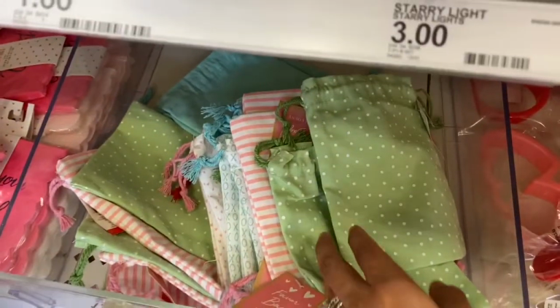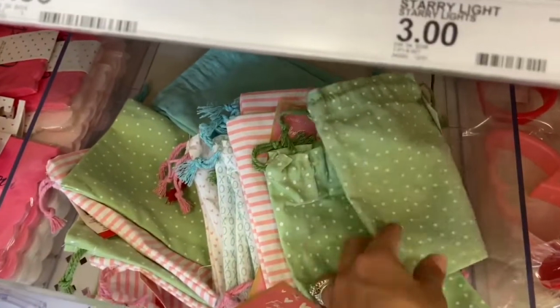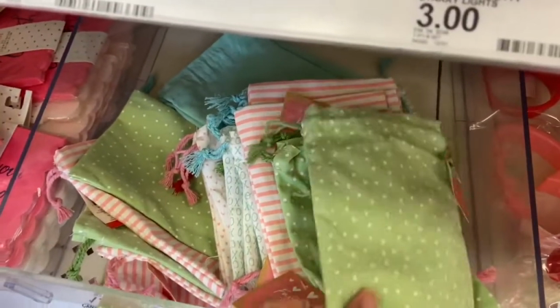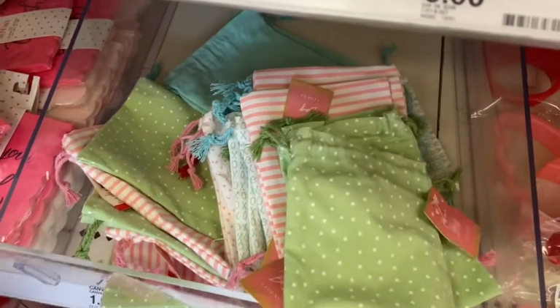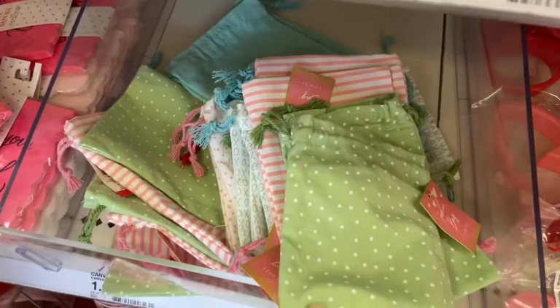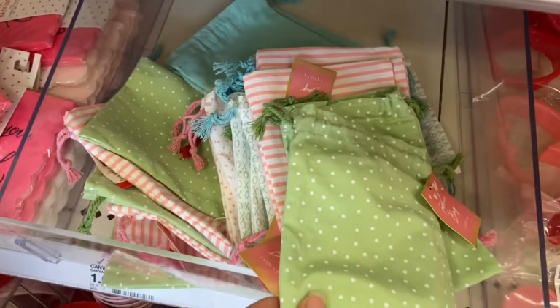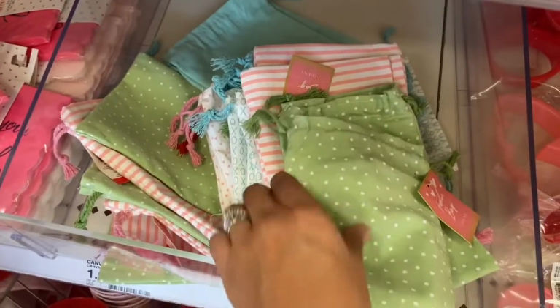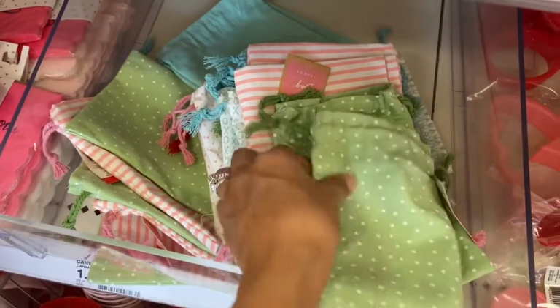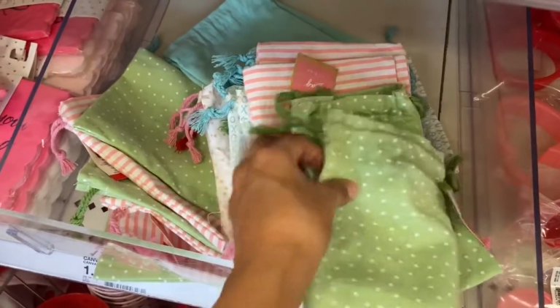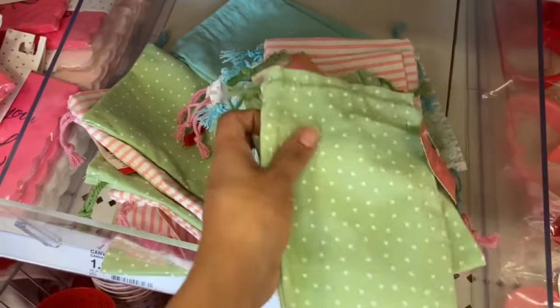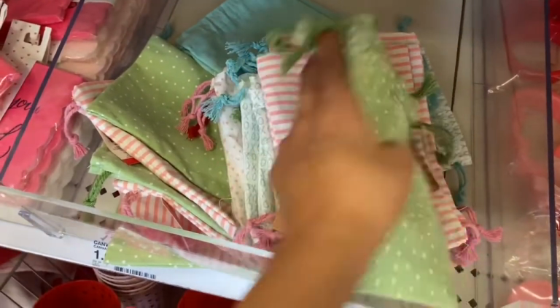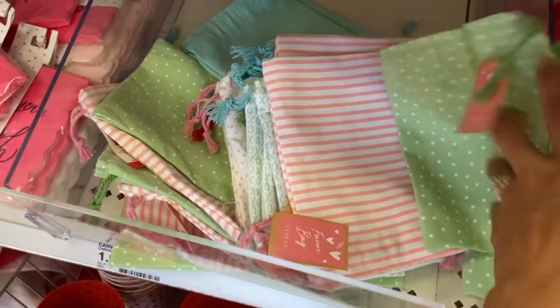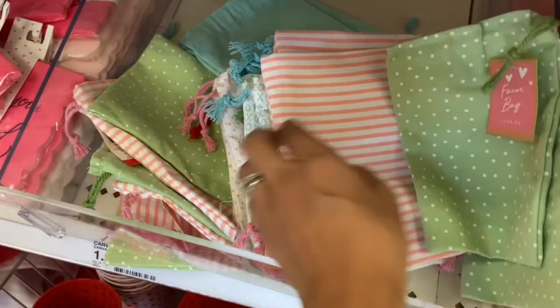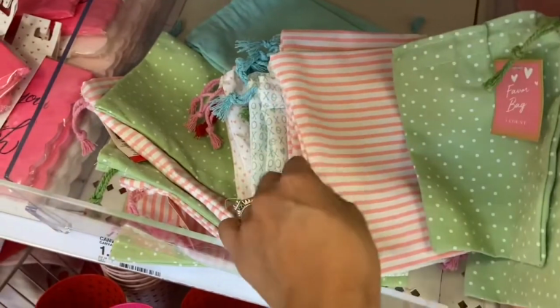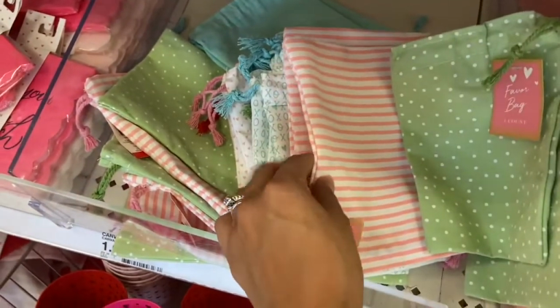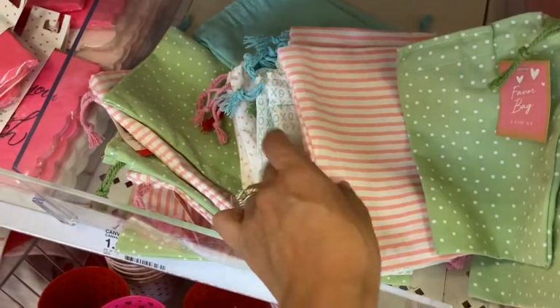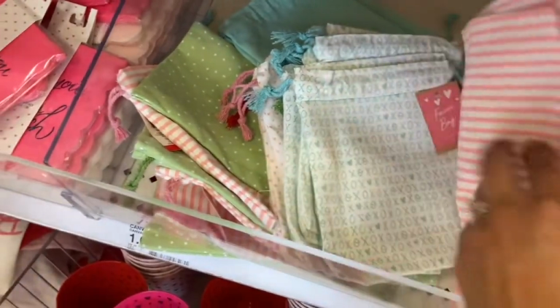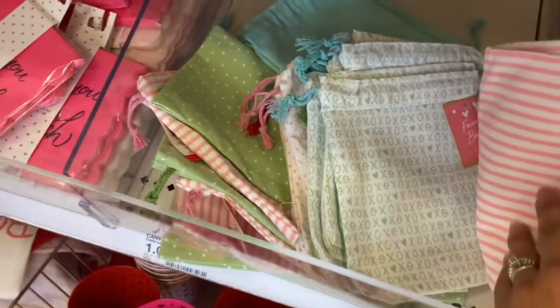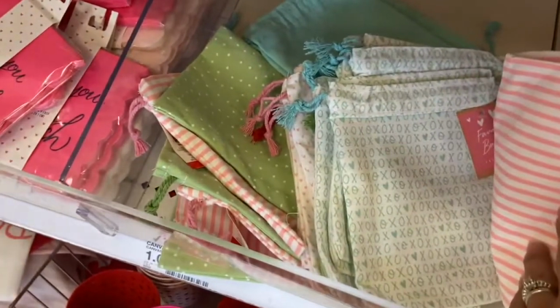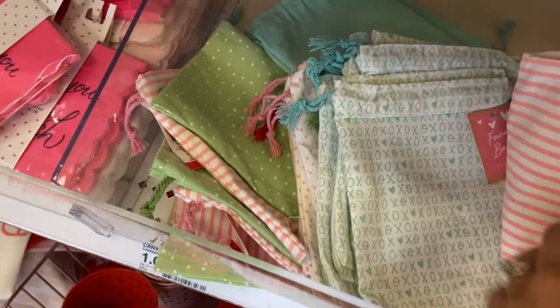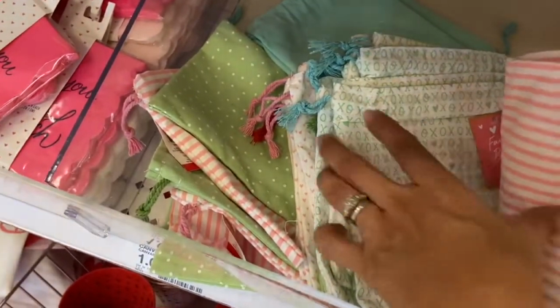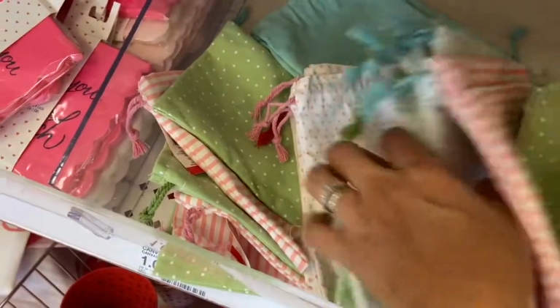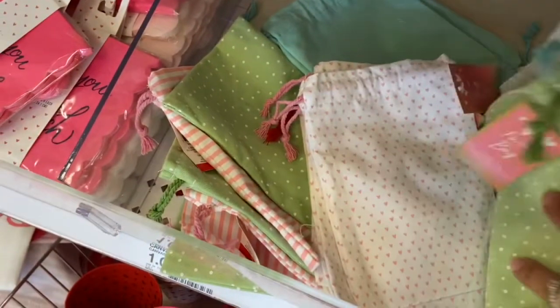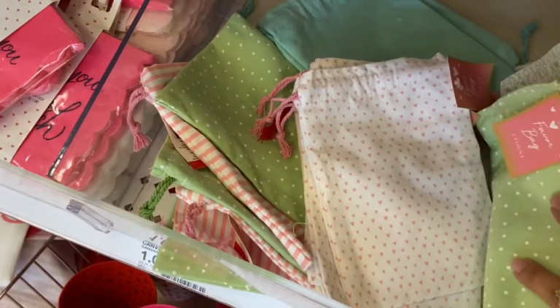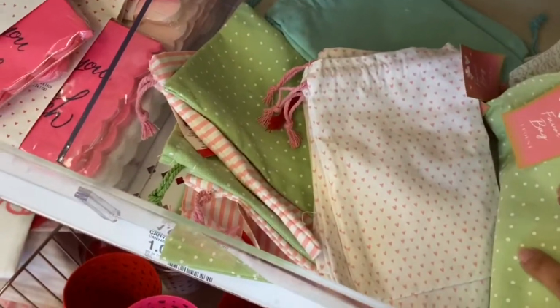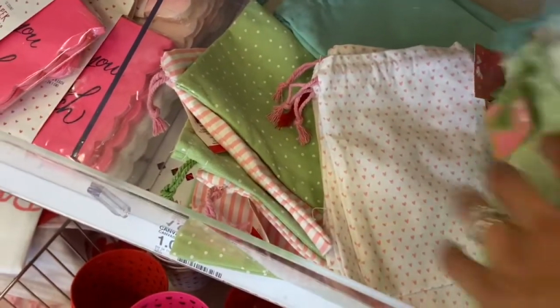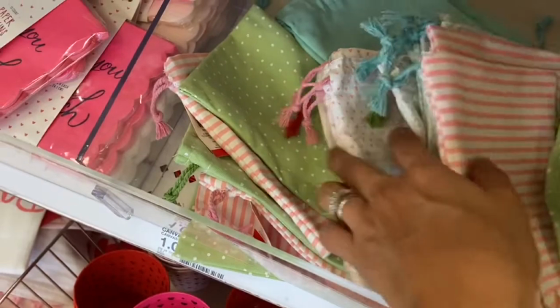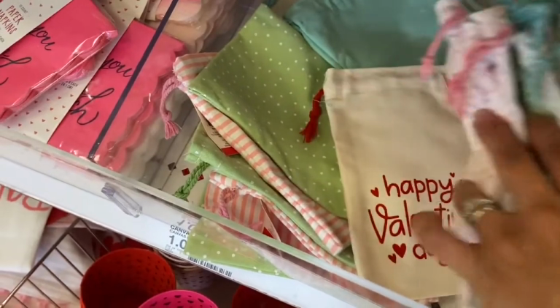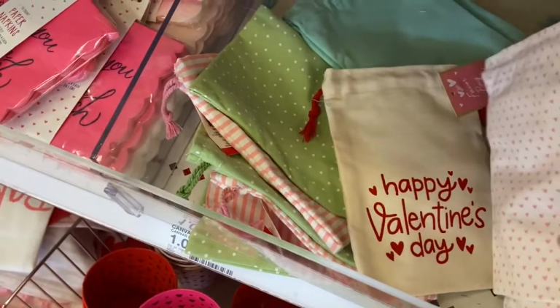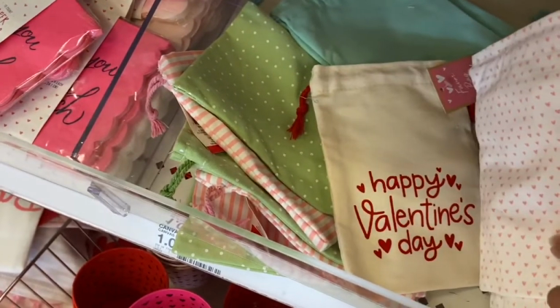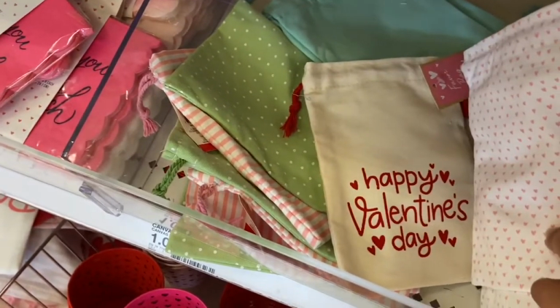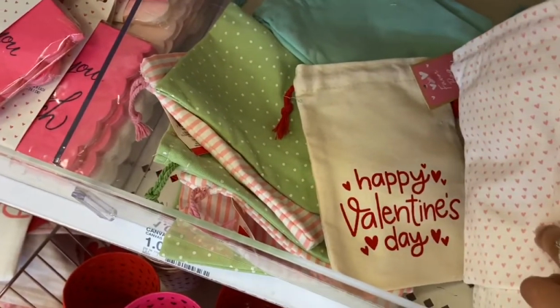Target also has some really cute little favor bags for Valentine's Day. They have little green polka dots, little pink stripes, X's and O's, little hearts, and 'Happy Valentine's Day' designs.